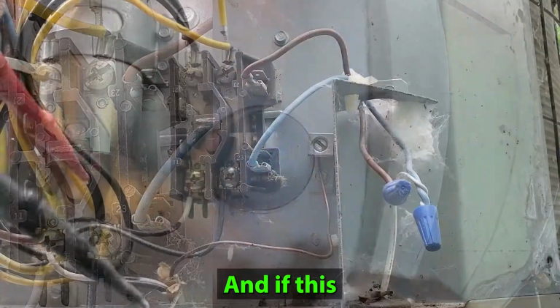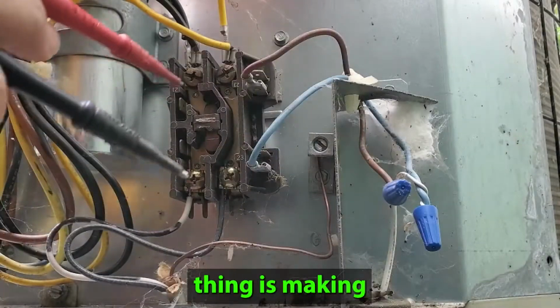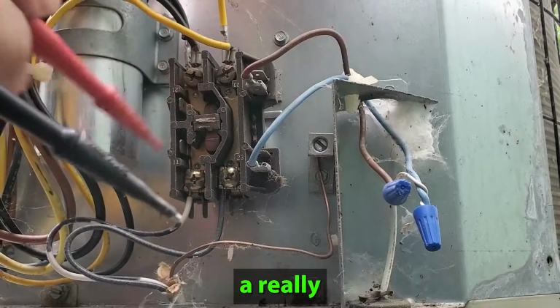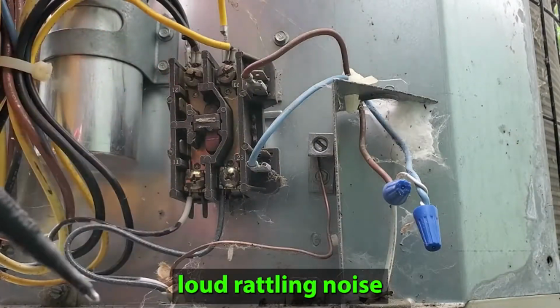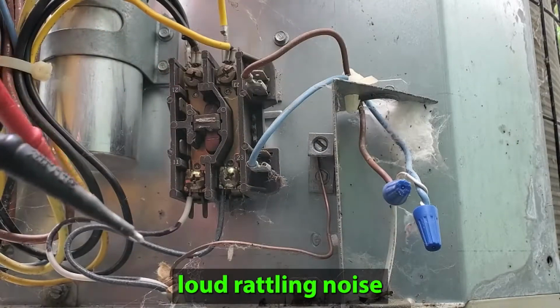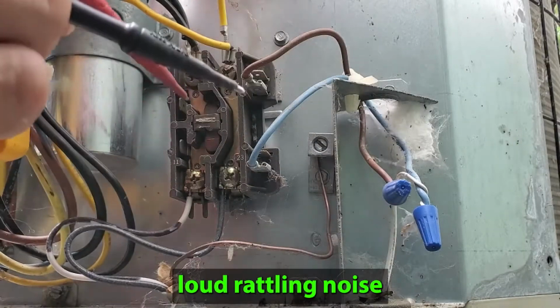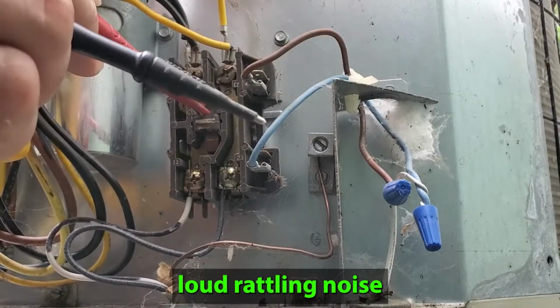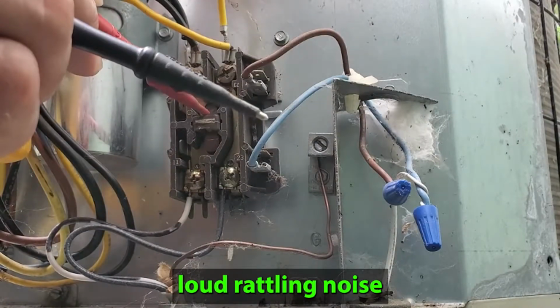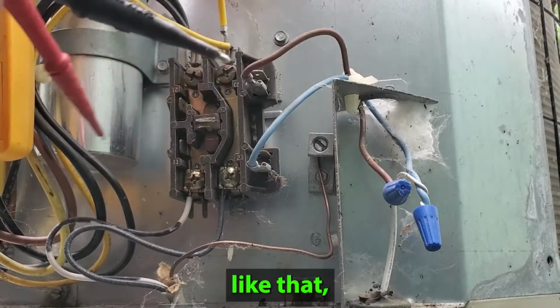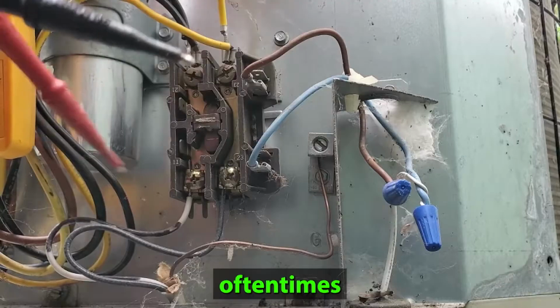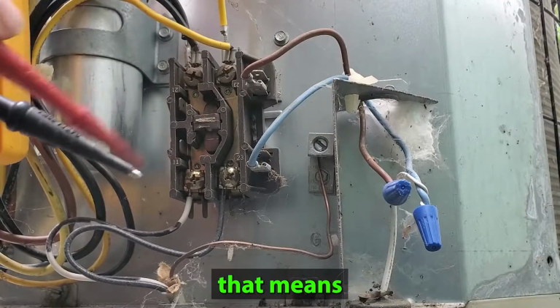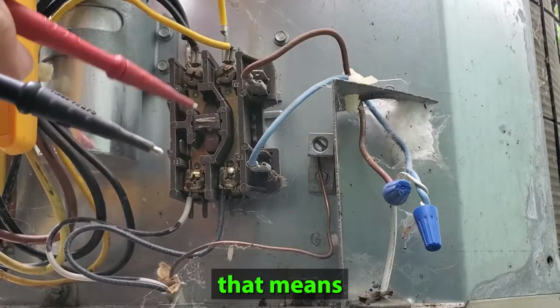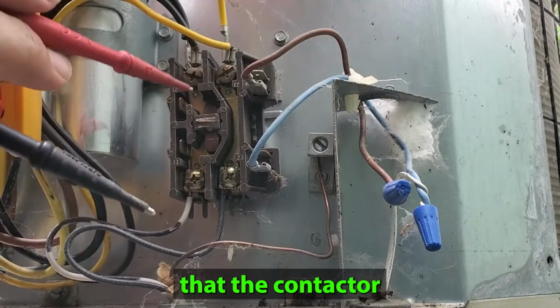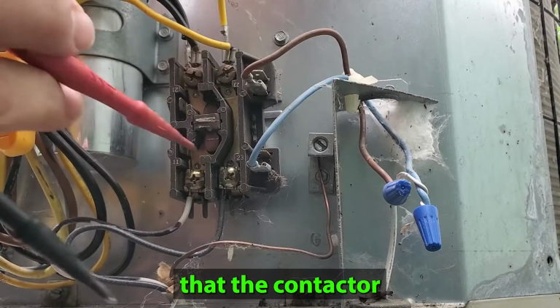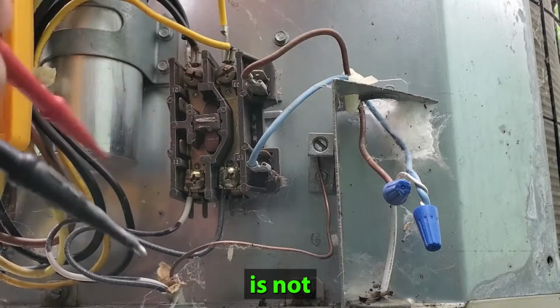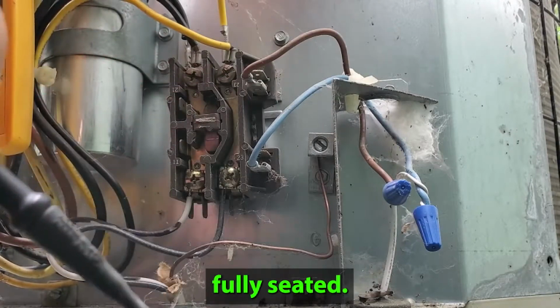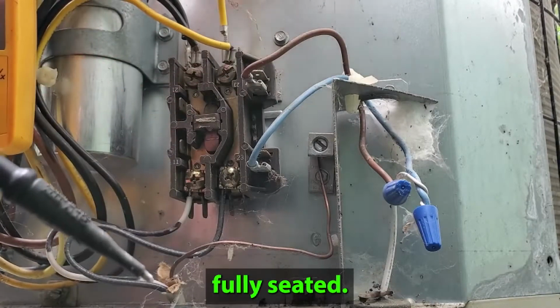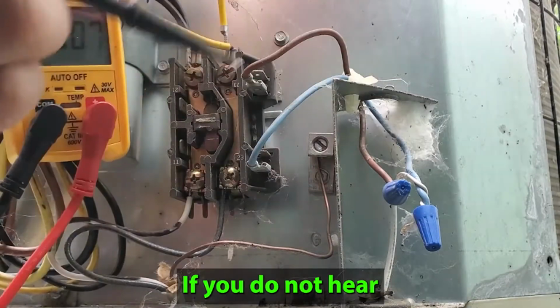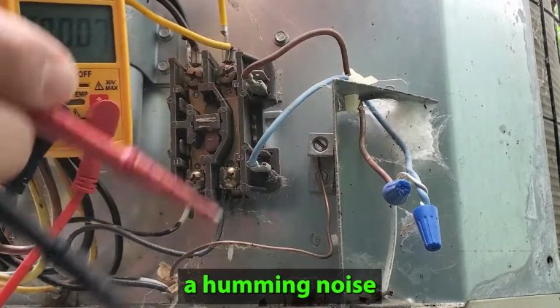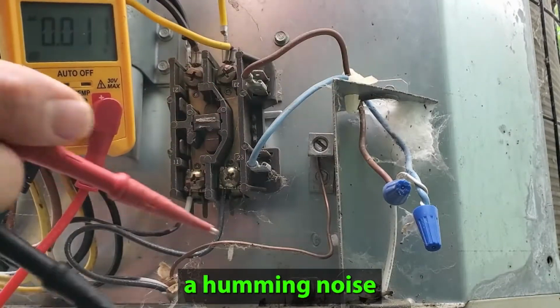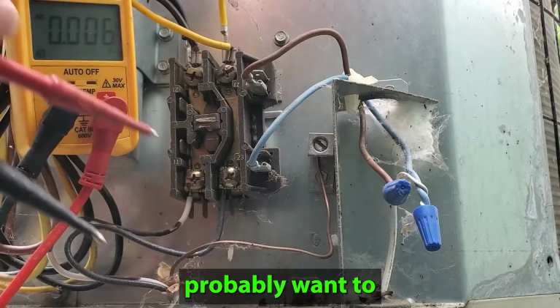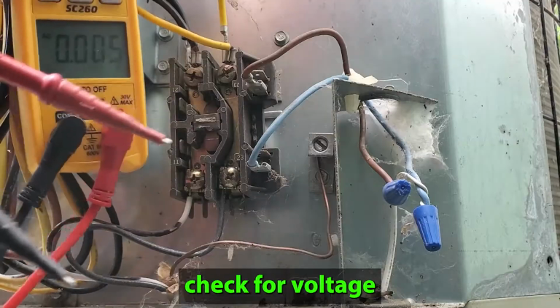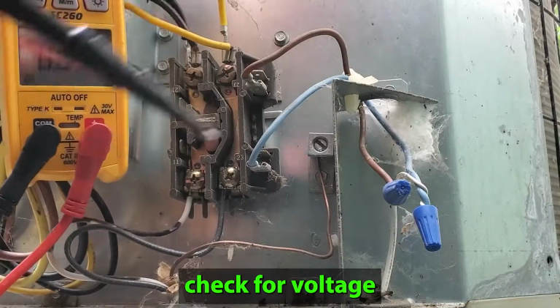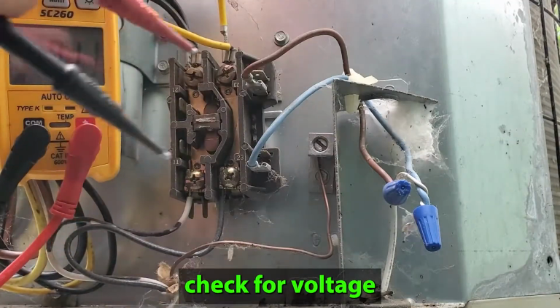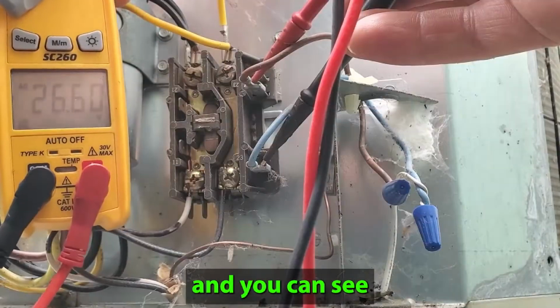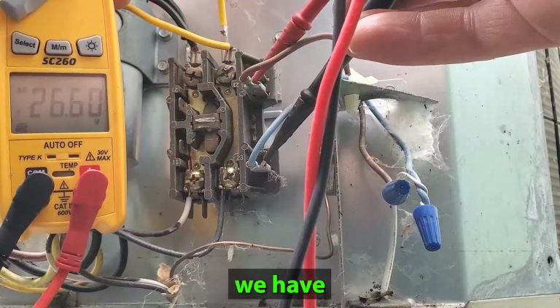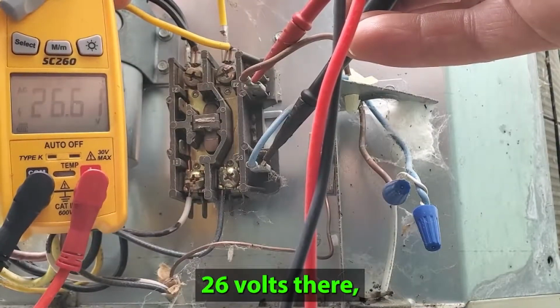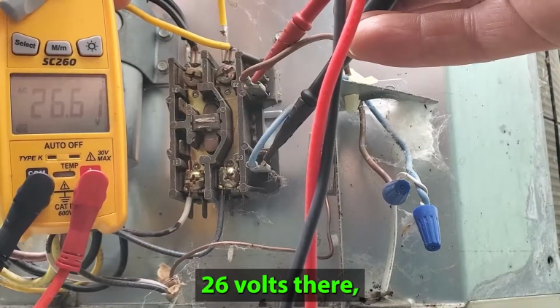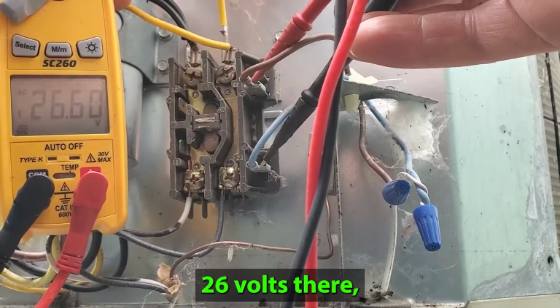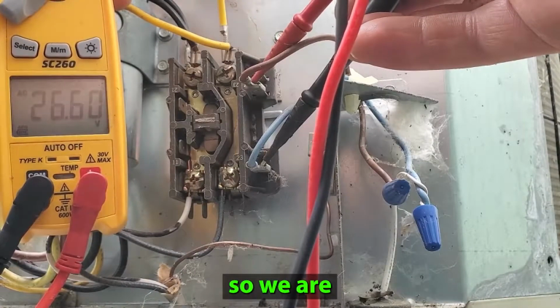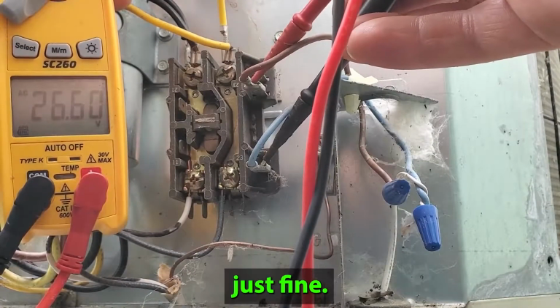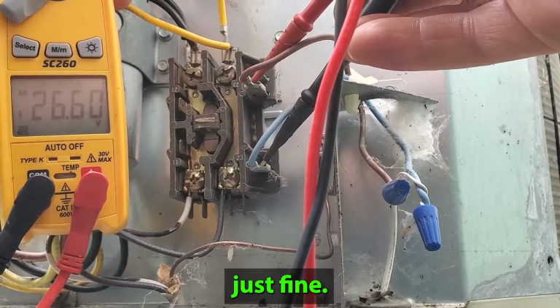If this thing is making a really loud rattling noise like that, oftentimes that means that the contactor is not fully seated. If you do not hear a humming noise, you'll probably want to check for voltage. You can see we have 26 volts there, so we are just fine.